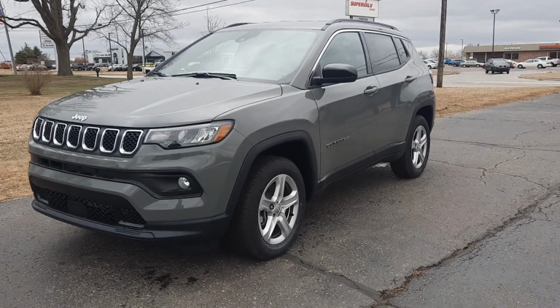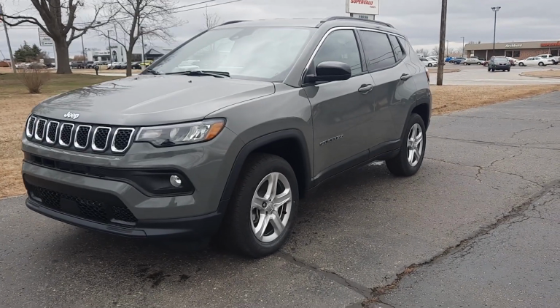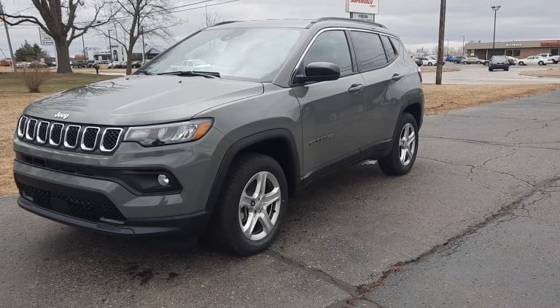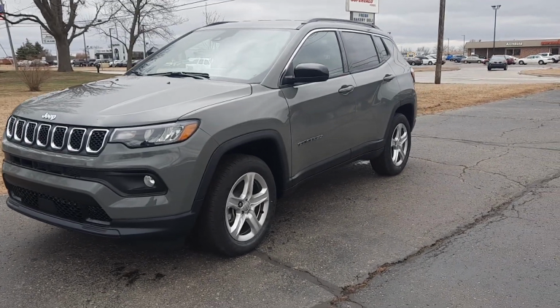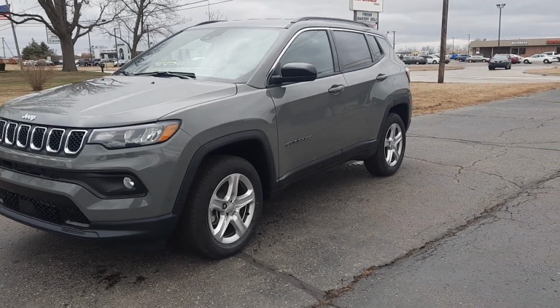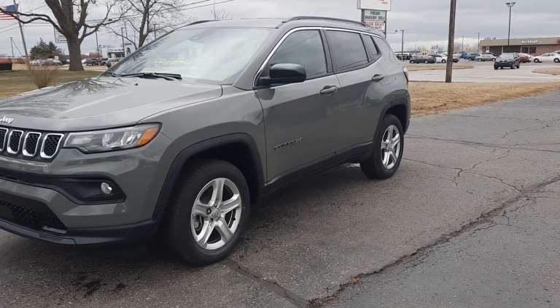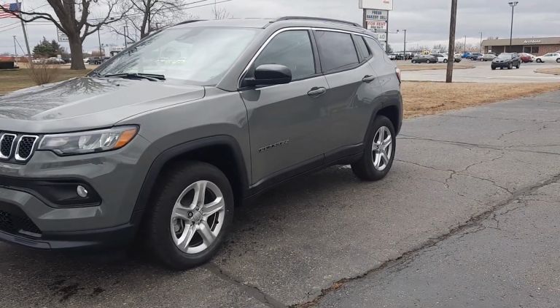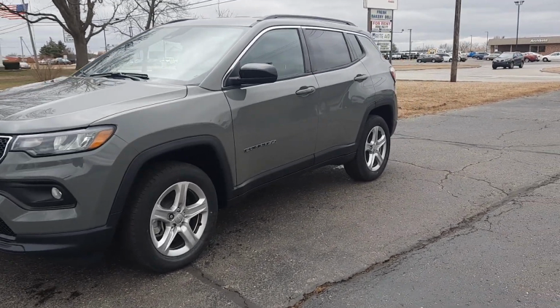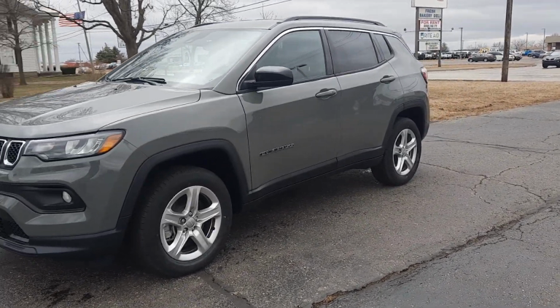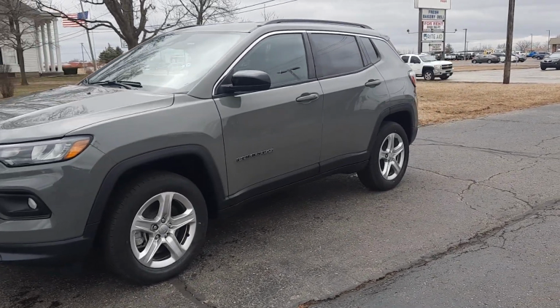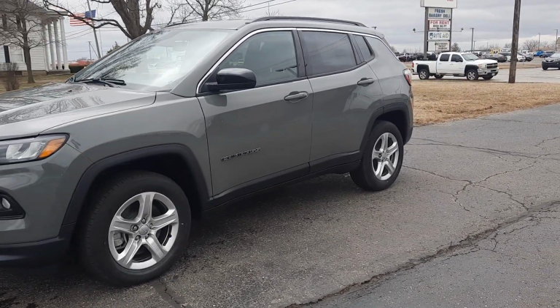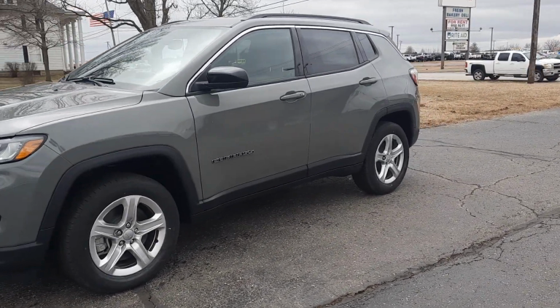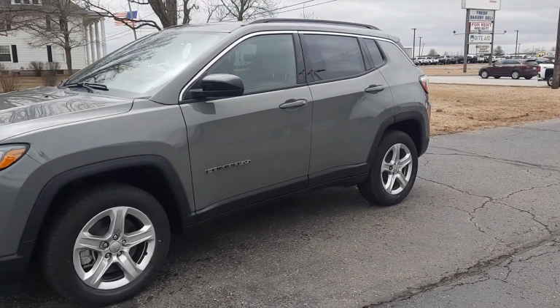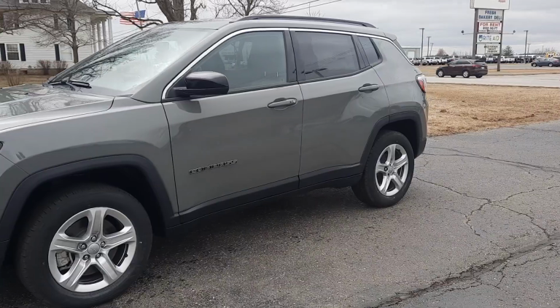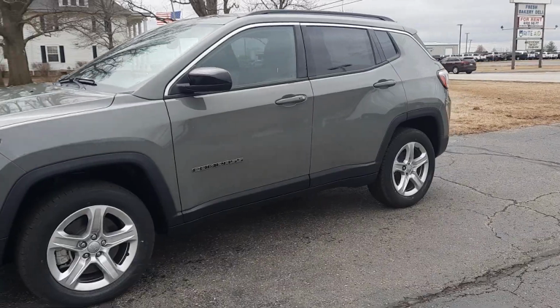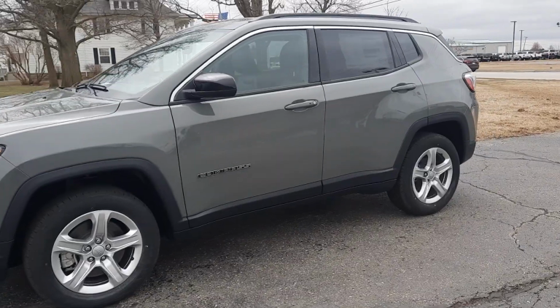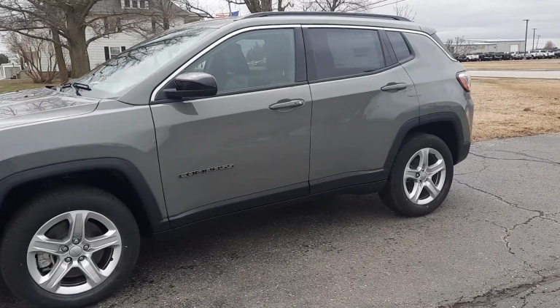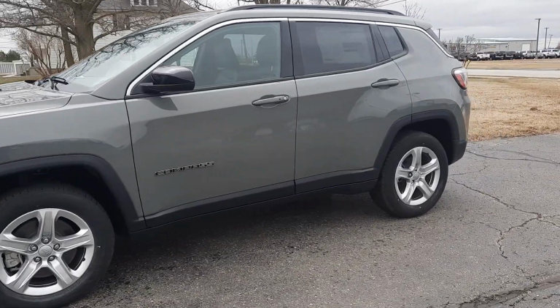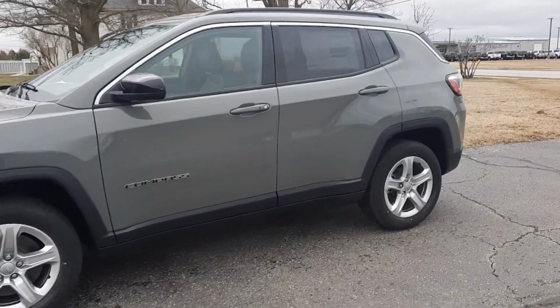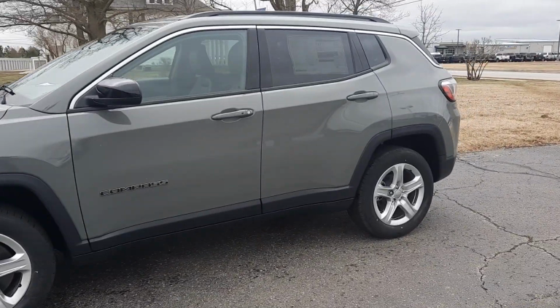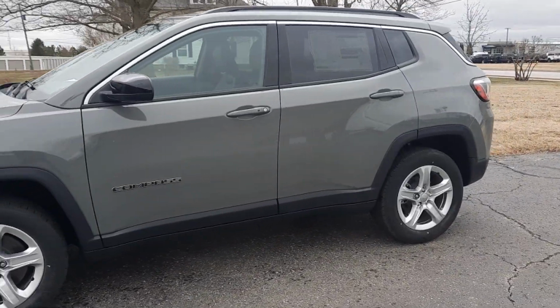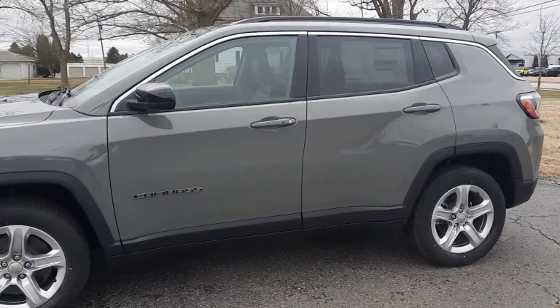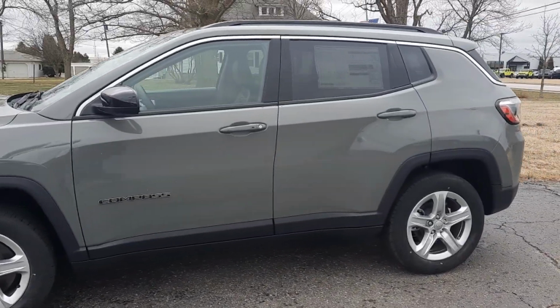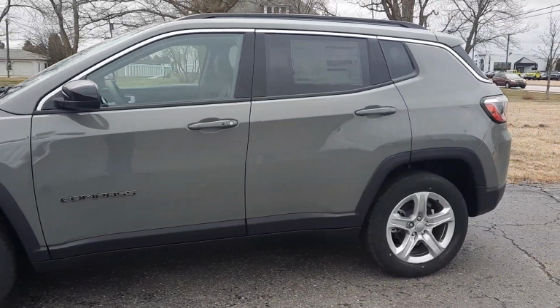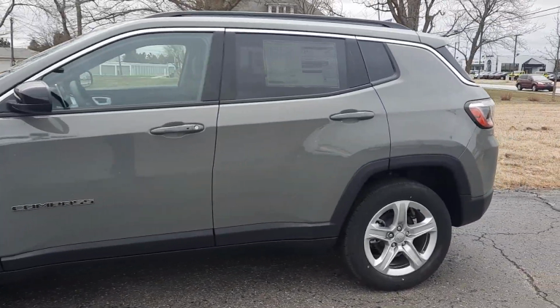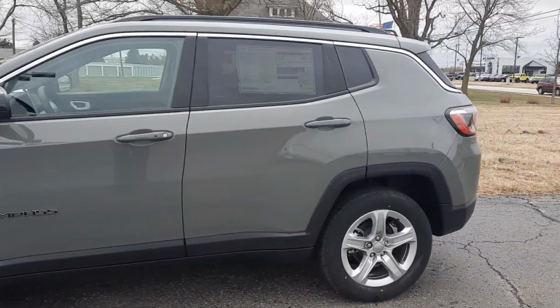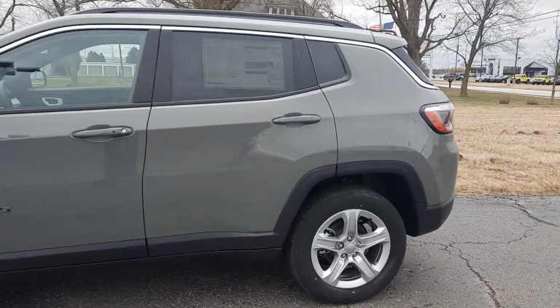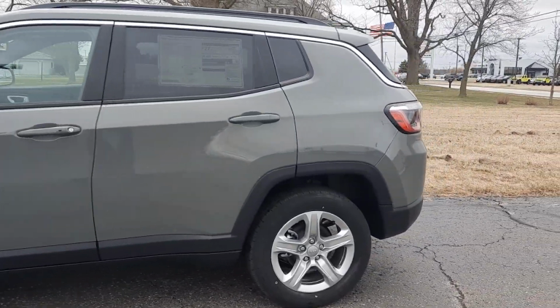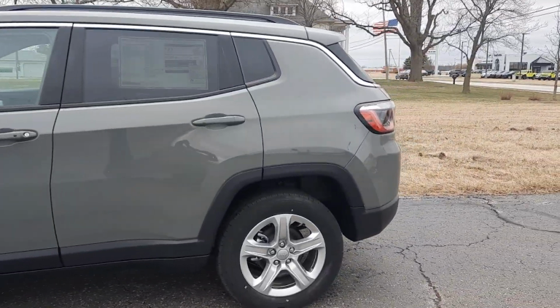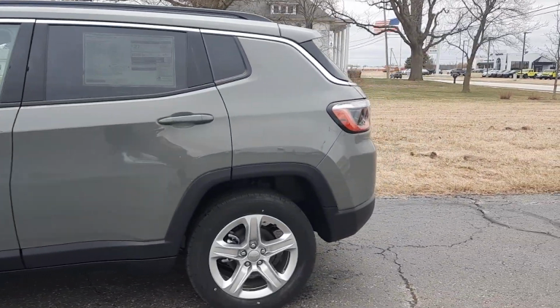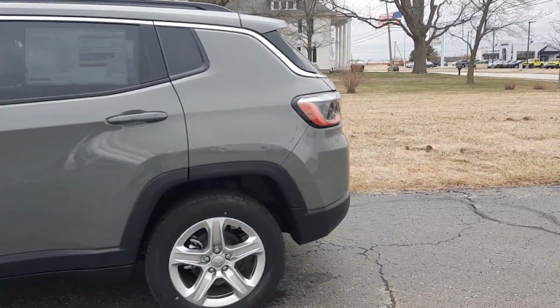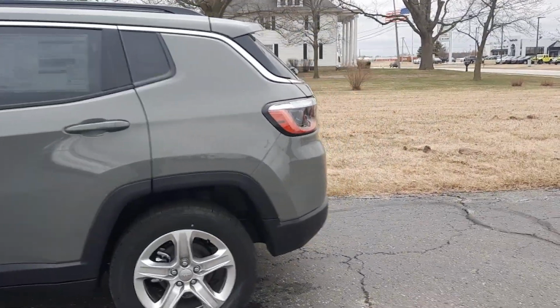Angel here with Terry Hendricks Chrysler, going to take you on a quick walk around of this brand new 2023 Jeep Compass Latitude.